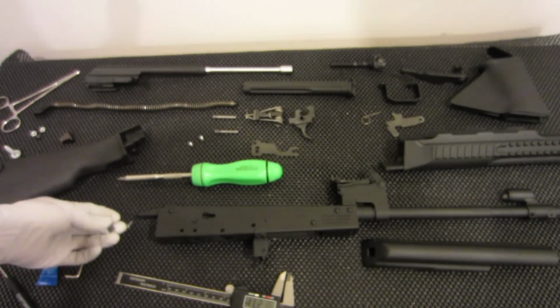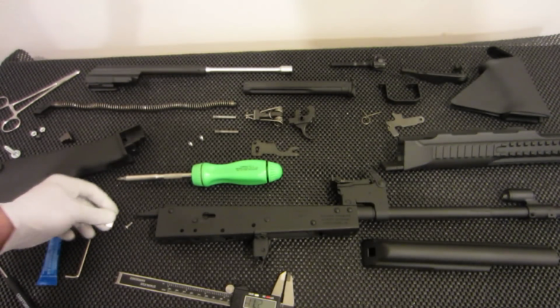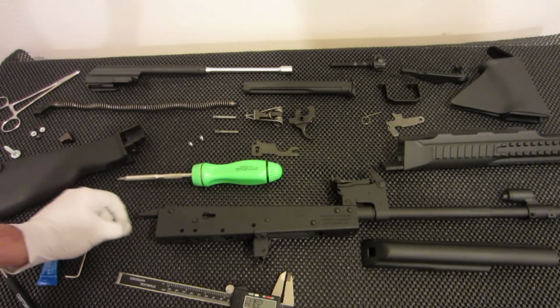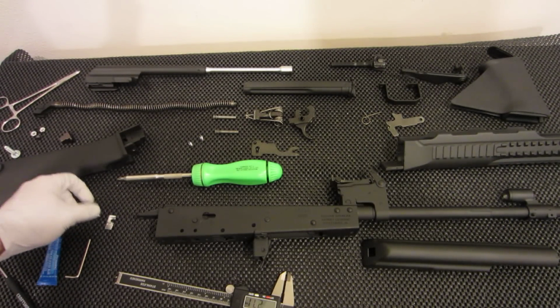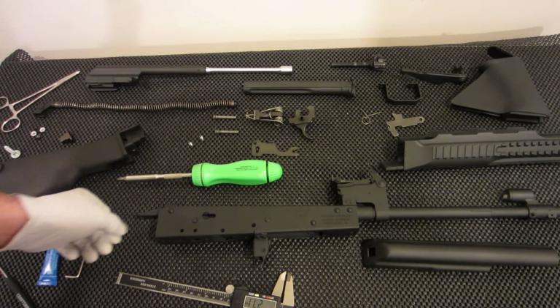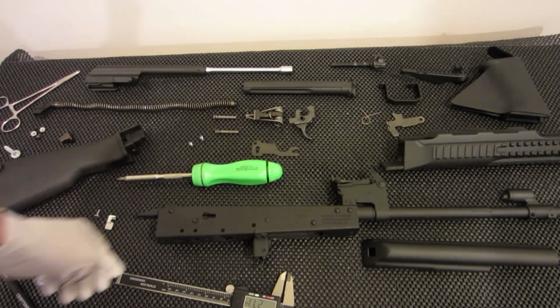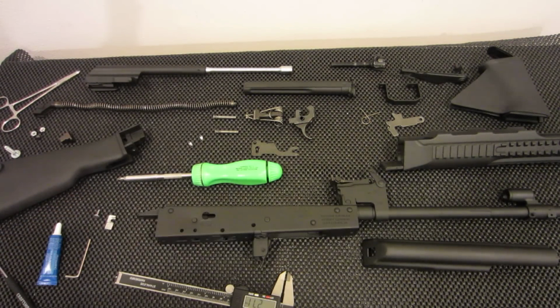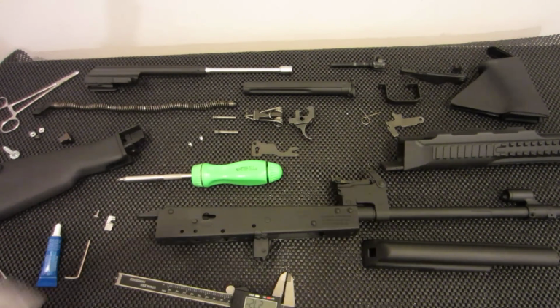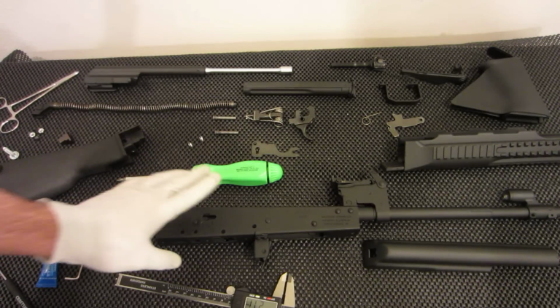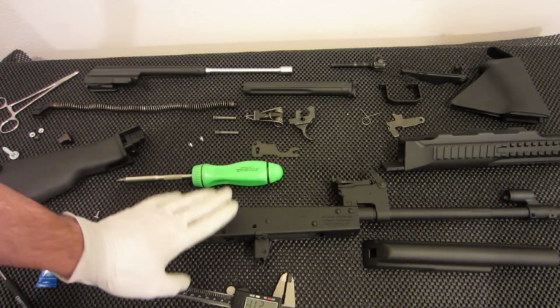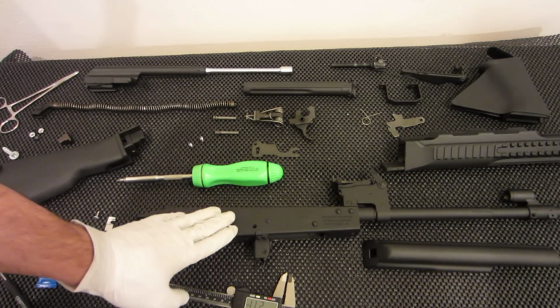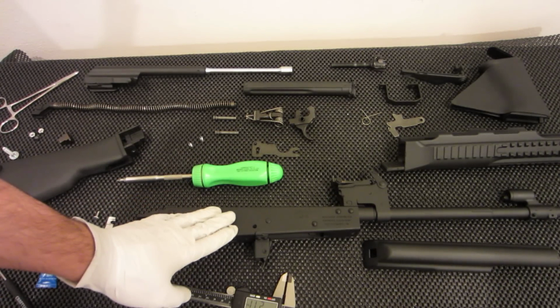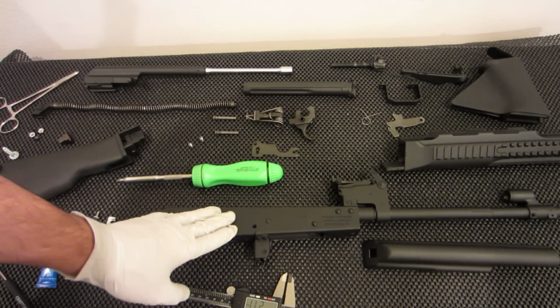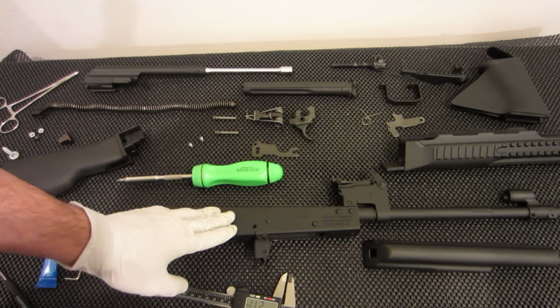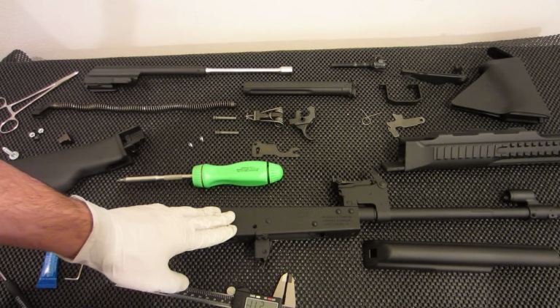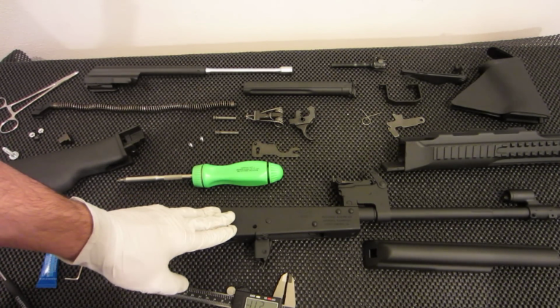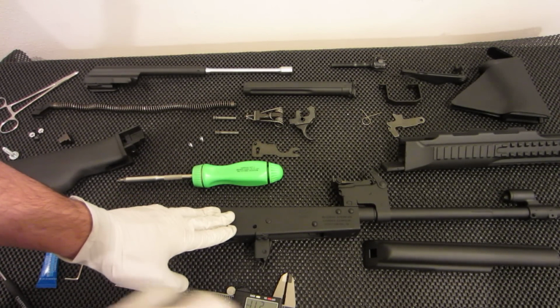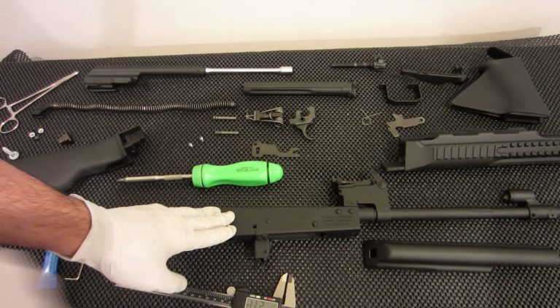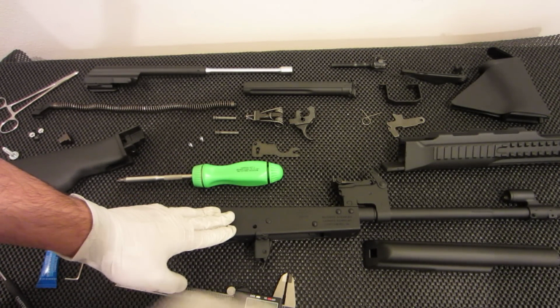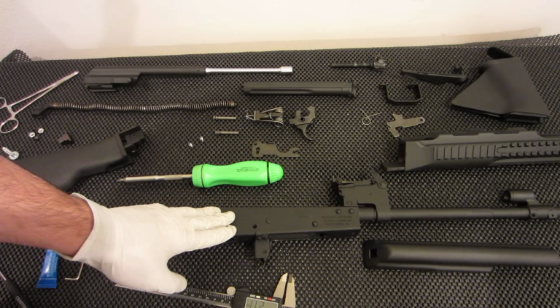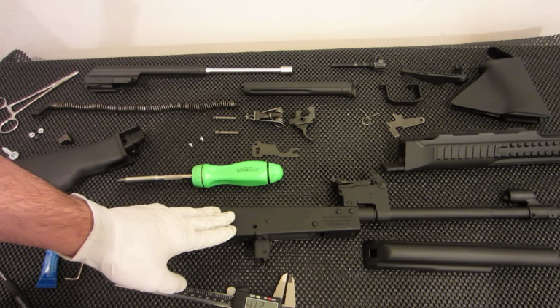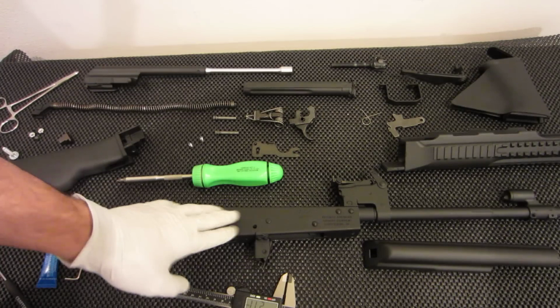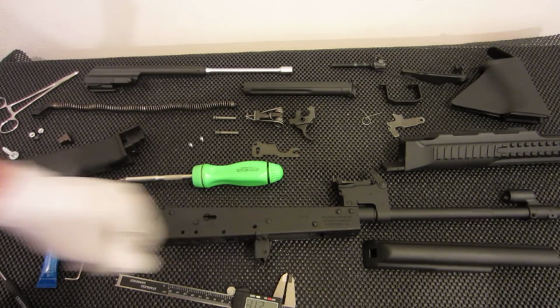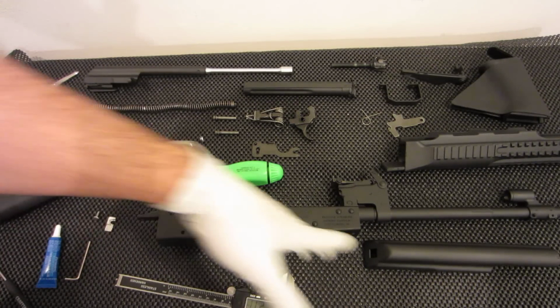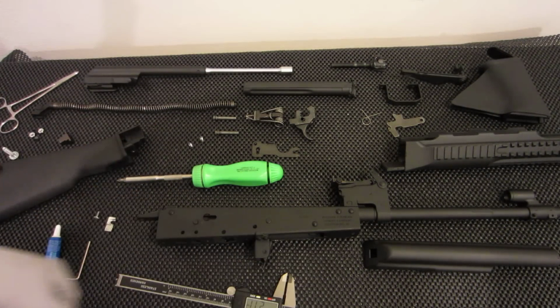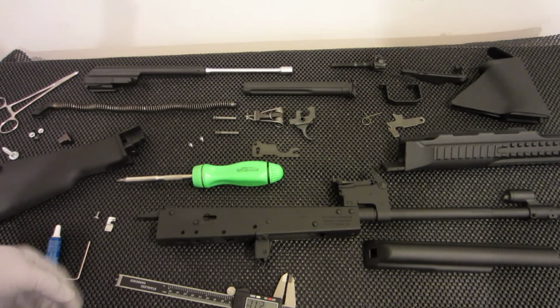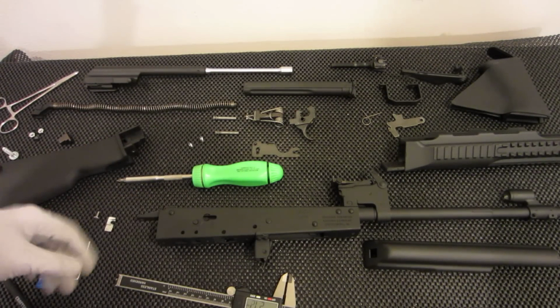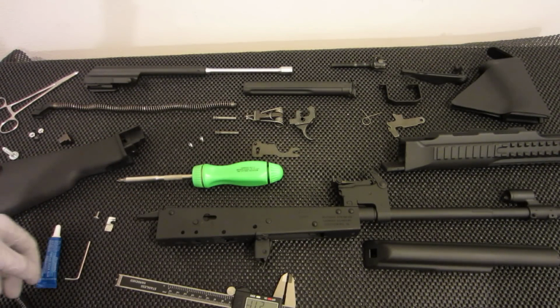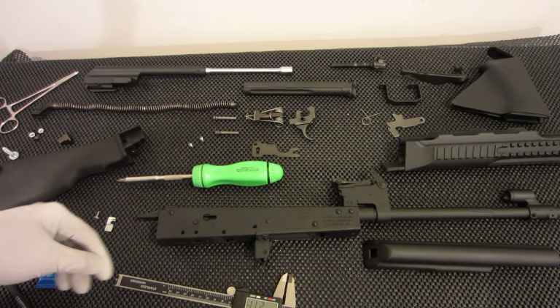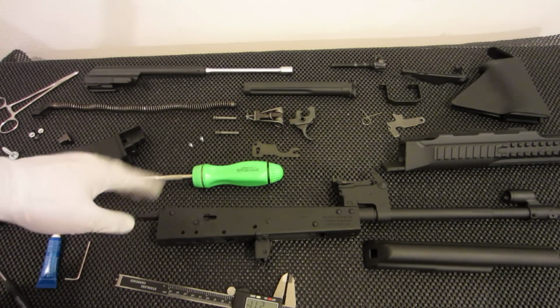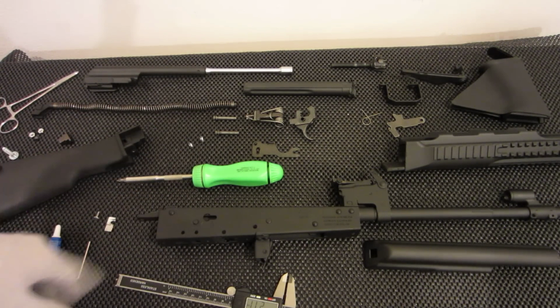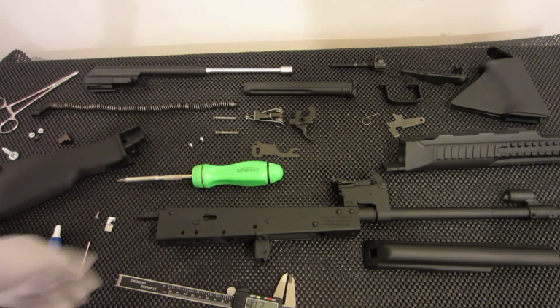Doing that will help it feed the bullet straight into the barrel, which will make everything work flawlessly. When you're actually shooting semi-automatic, you might think you don't need it when you're just pulling the bolt assembly back and loading a round, but when you're actually shooting it will get stuck — and that's not fun.